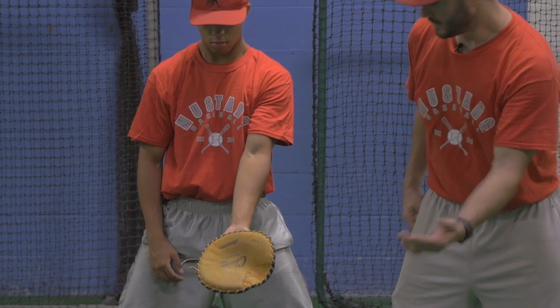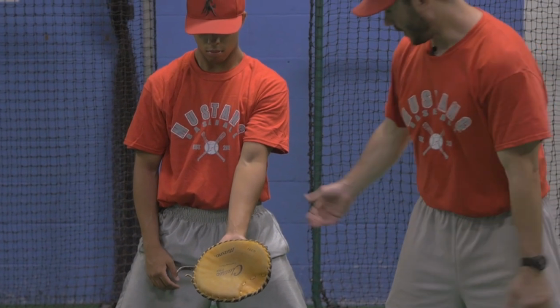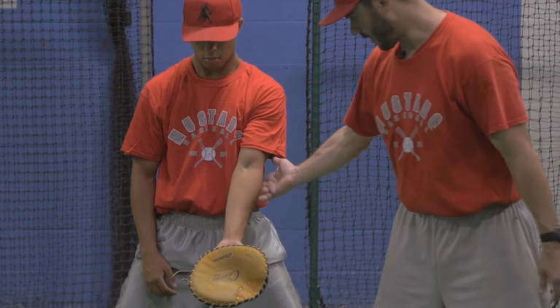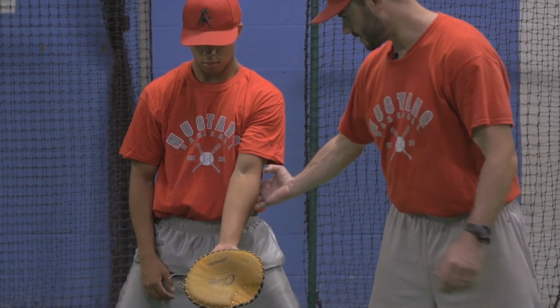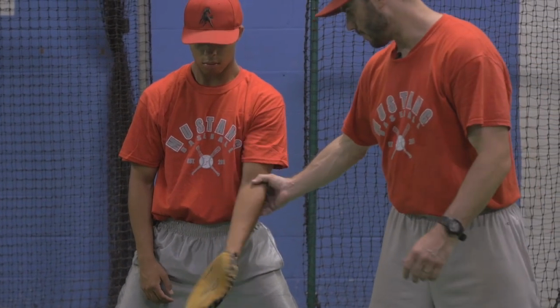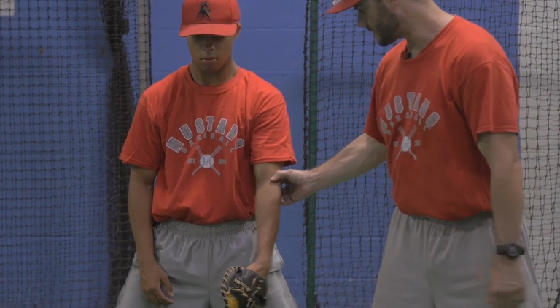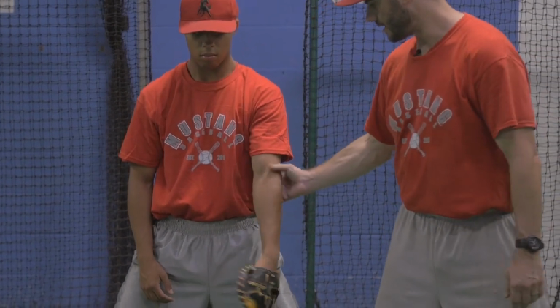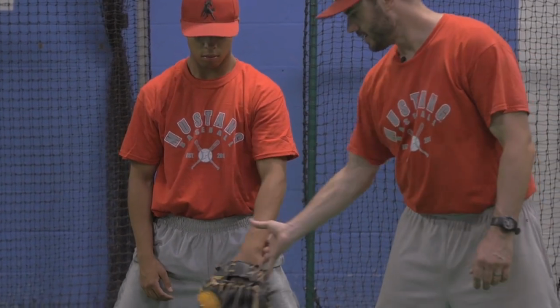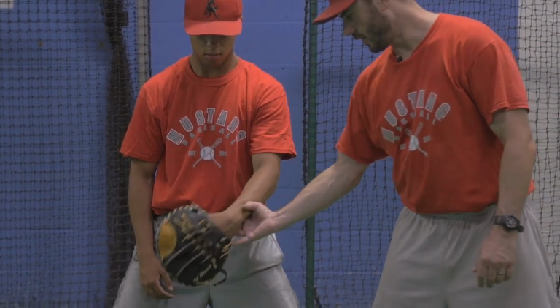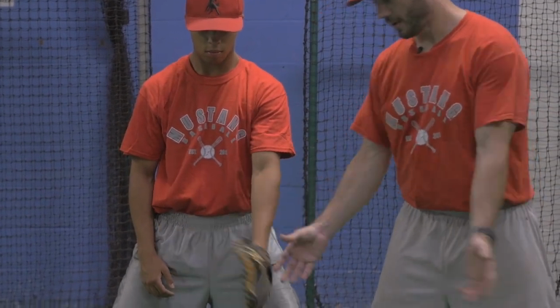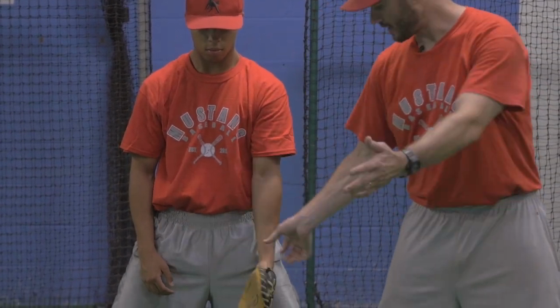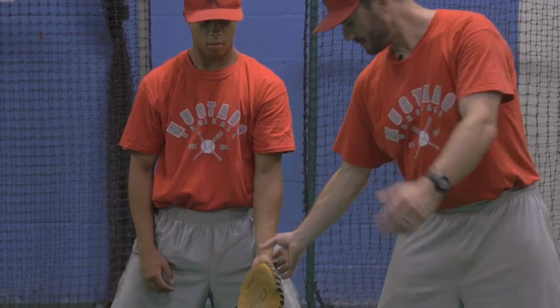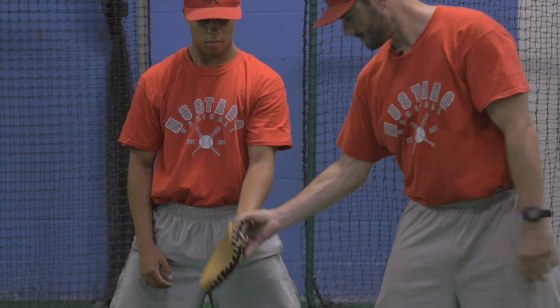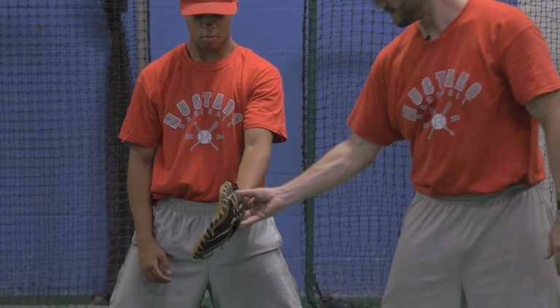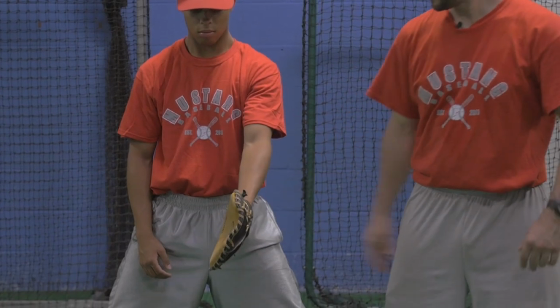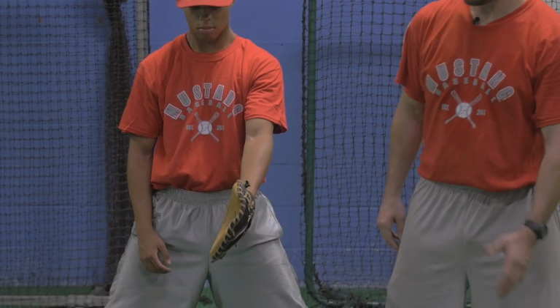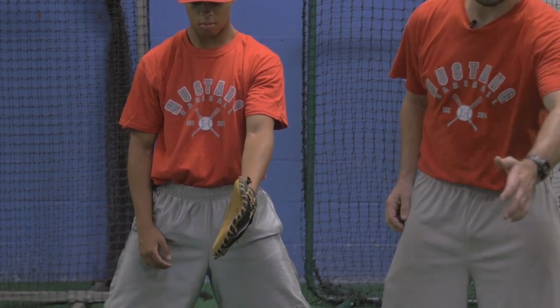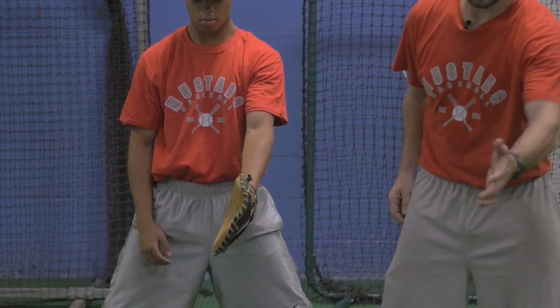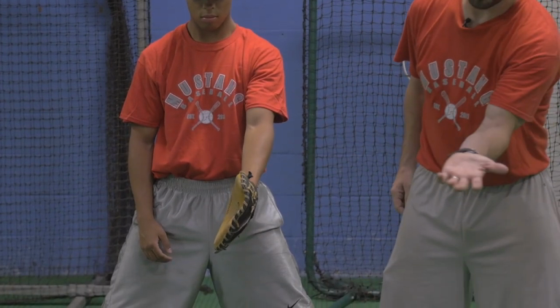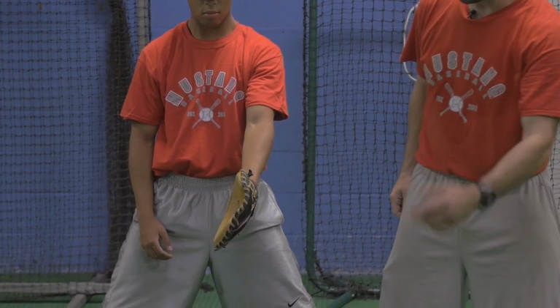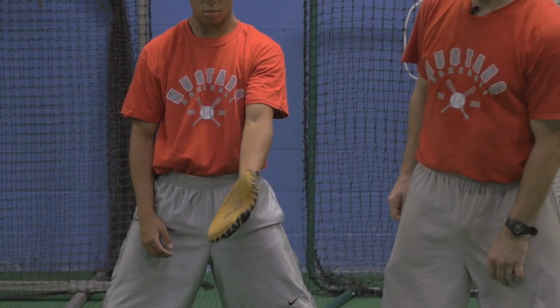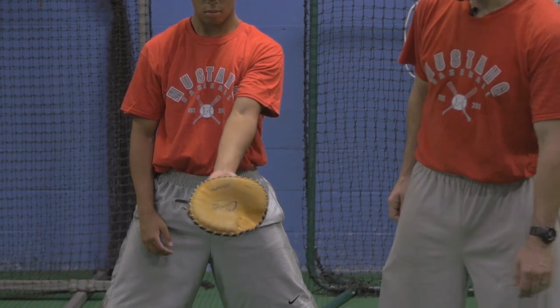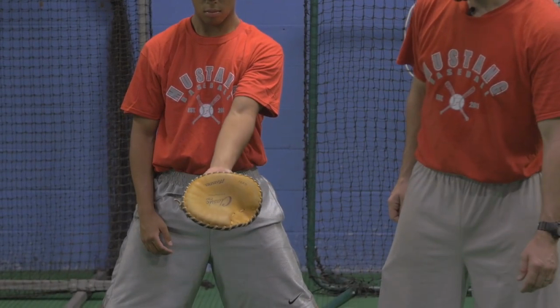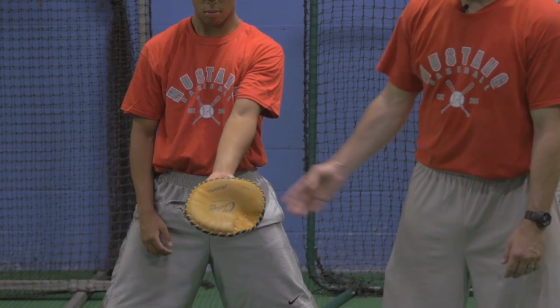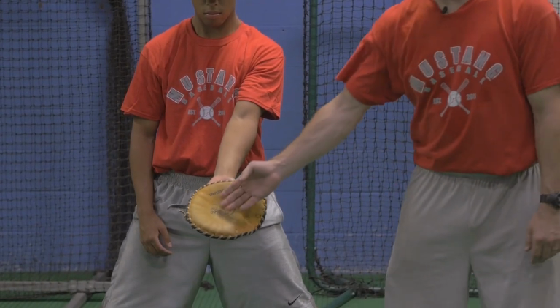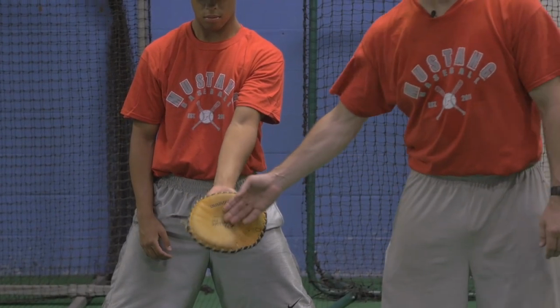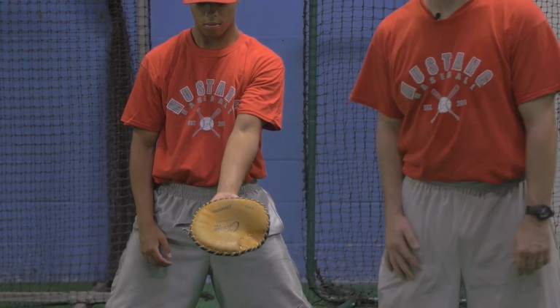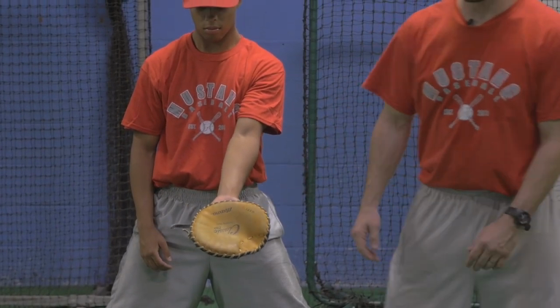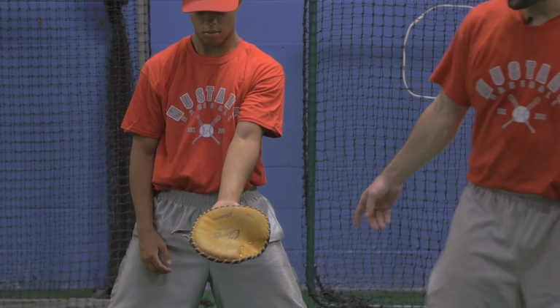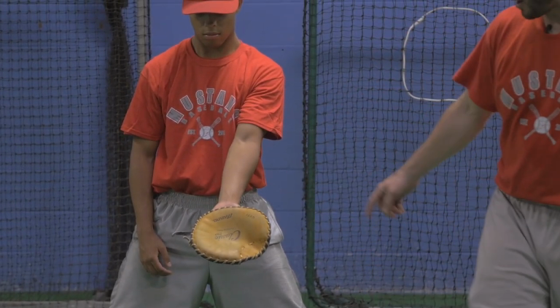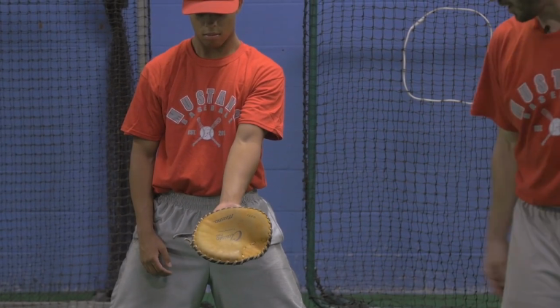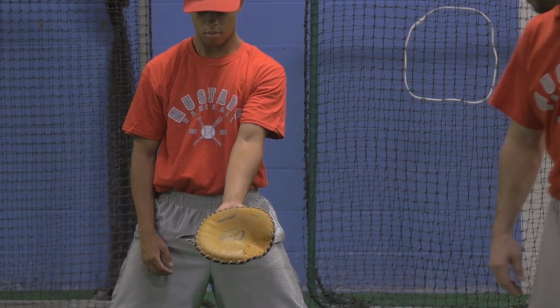Go ahead and relax. Elbow on the side — so elbow on the side — and then elbow in the middle. So we want elbow in the middle, butt down, glove down.